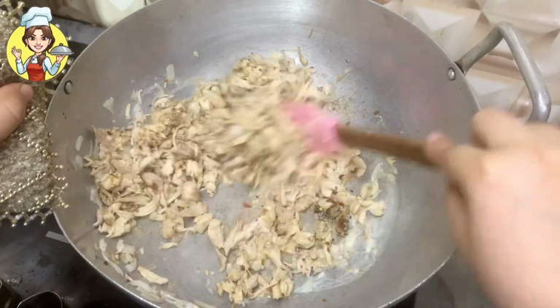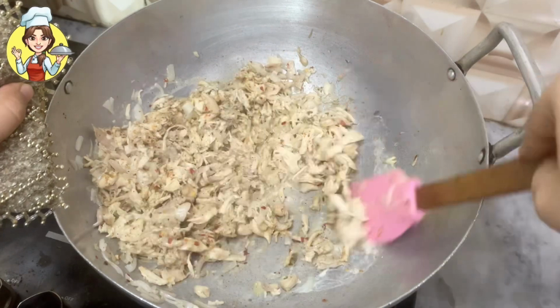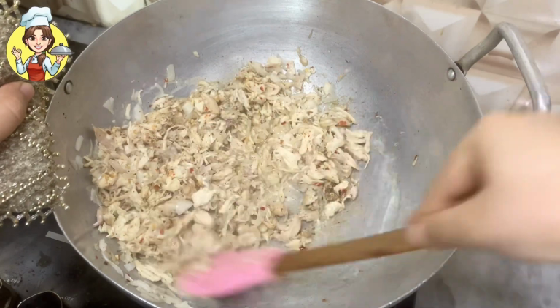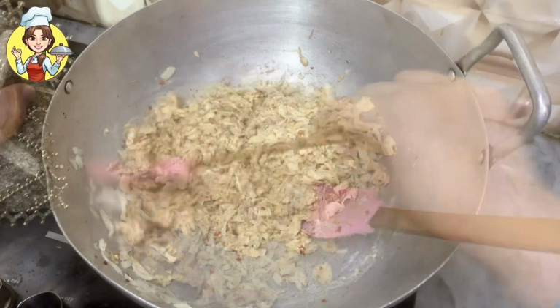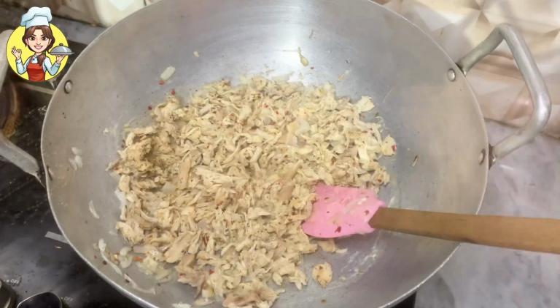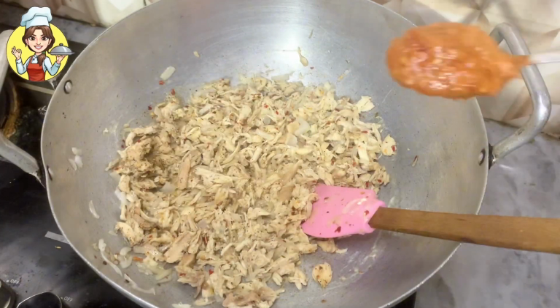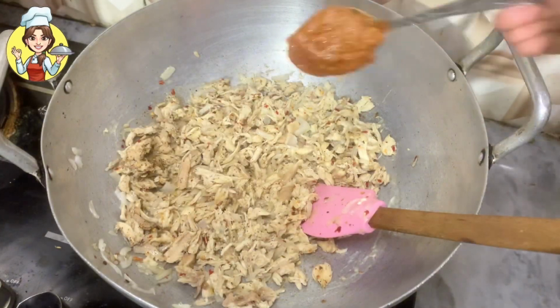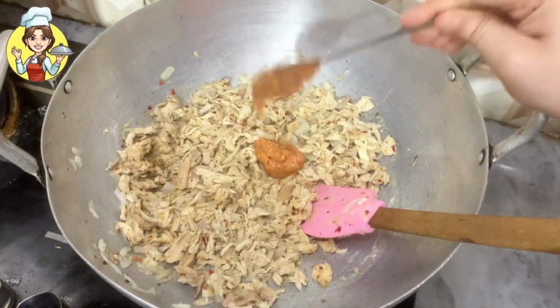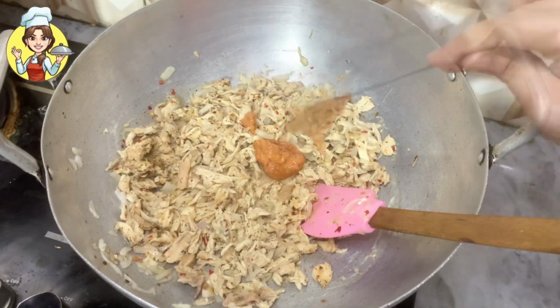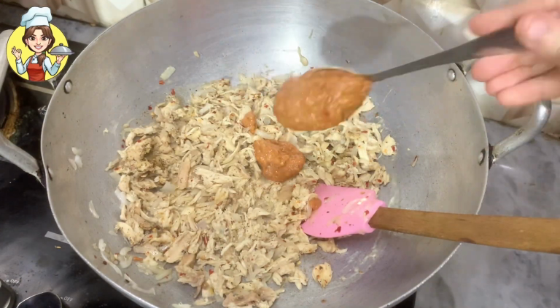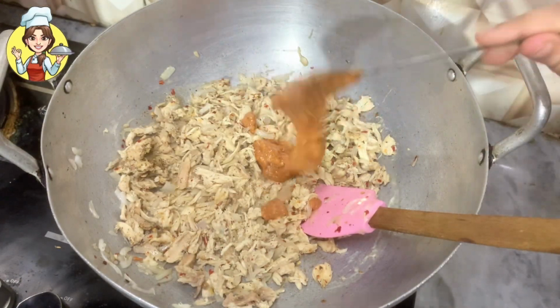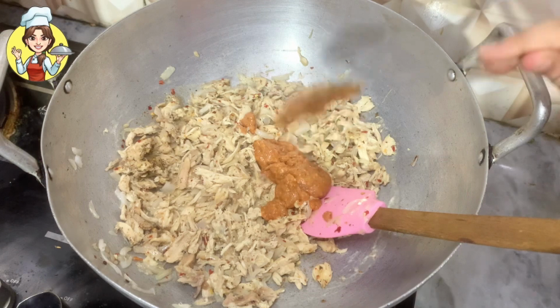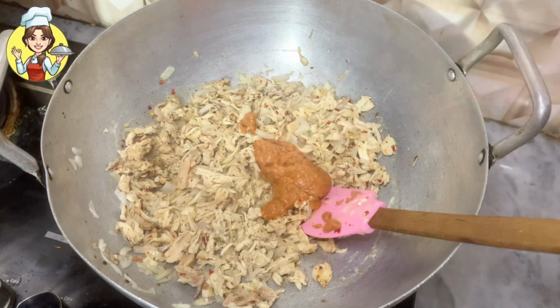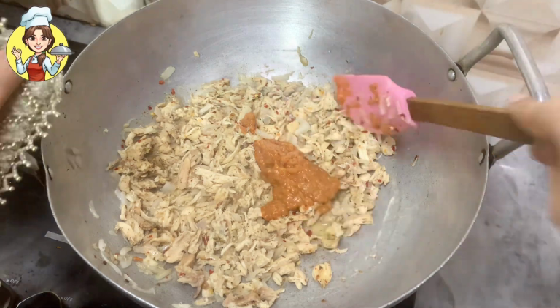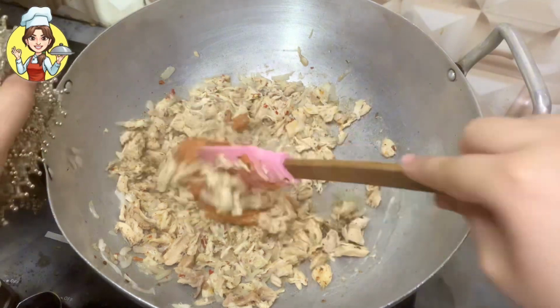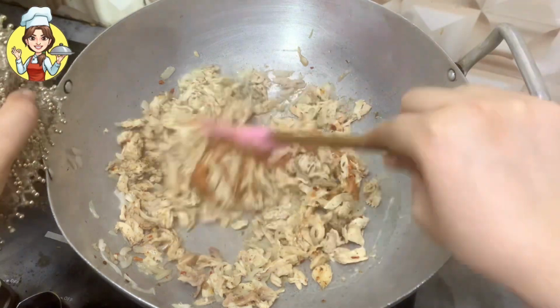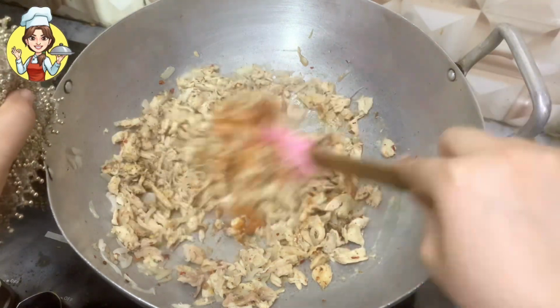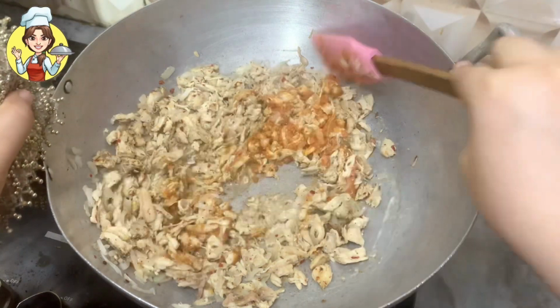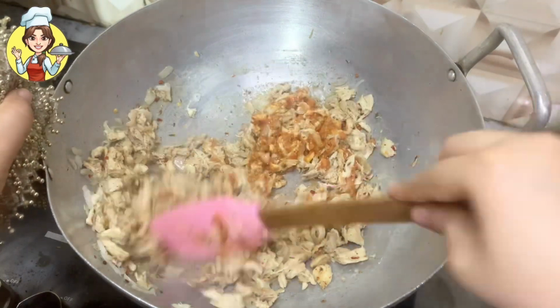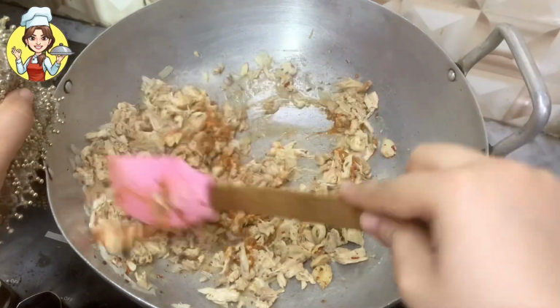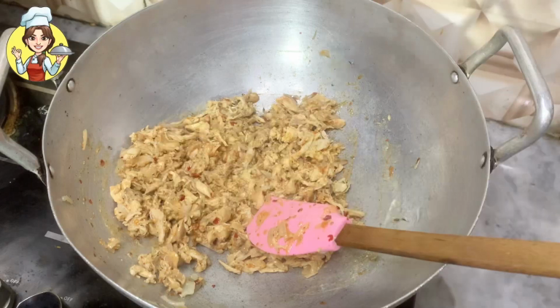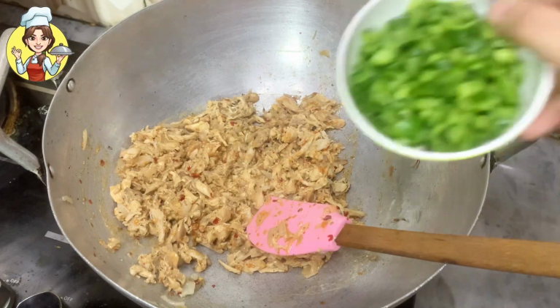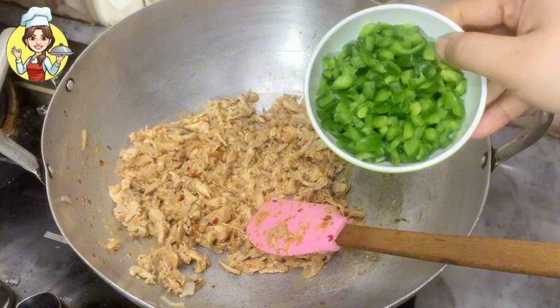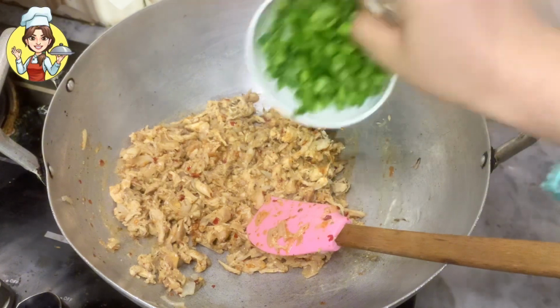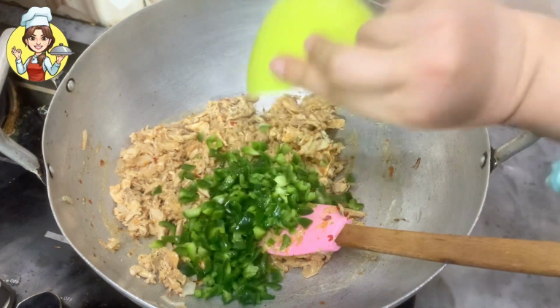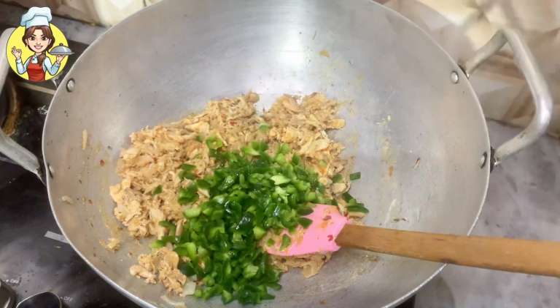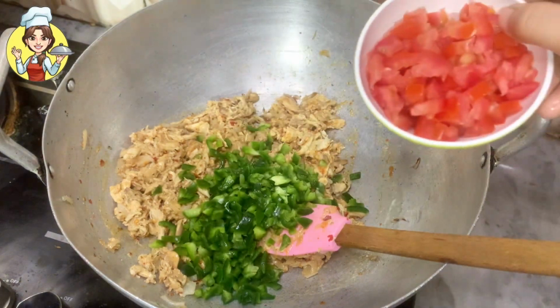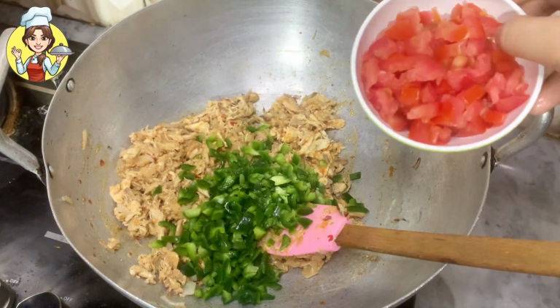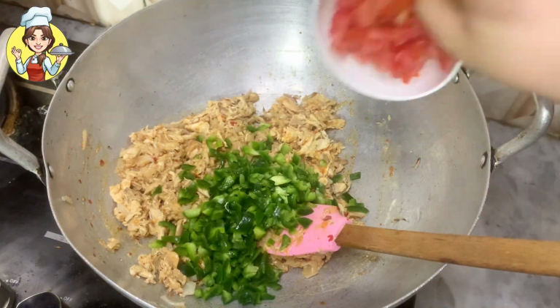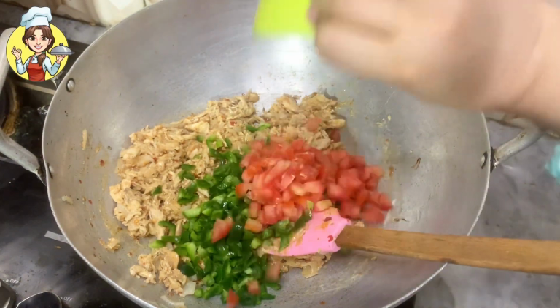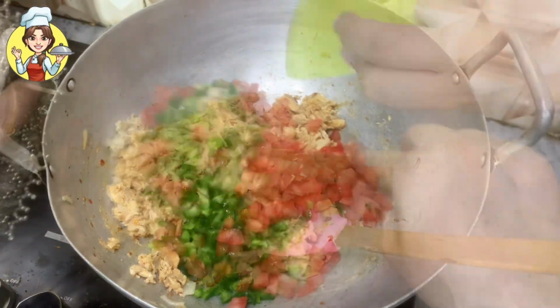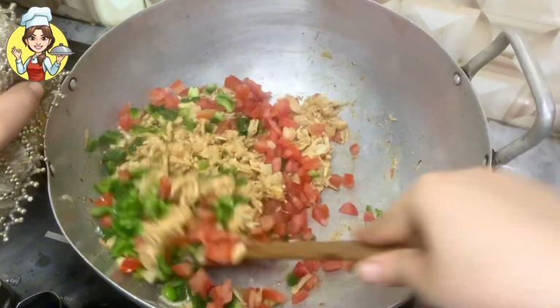After 2 to 3 minutes, once it dries up, add 2 tablespoons of pizza sauce. Then add 1 cup chopped capsicum and 1 cup chopped tomato and cook lightly for 1 to 2 minutes.